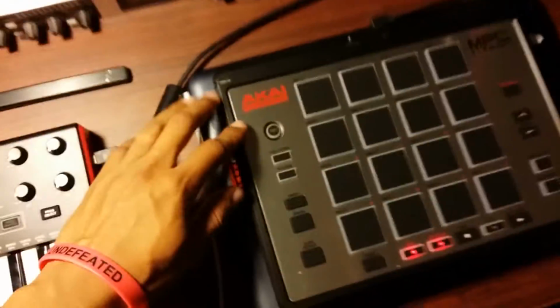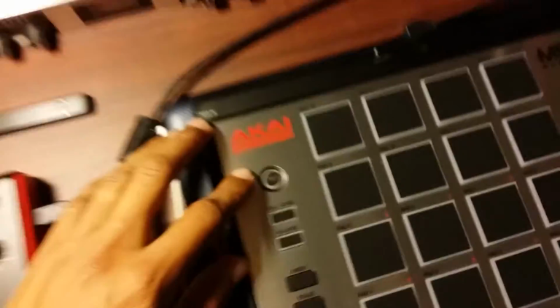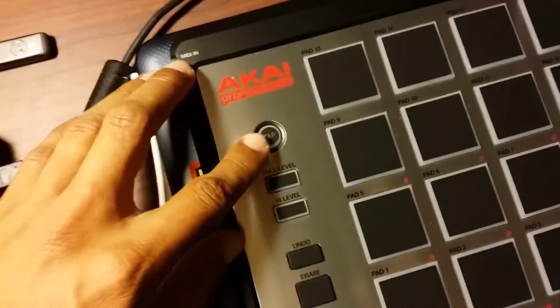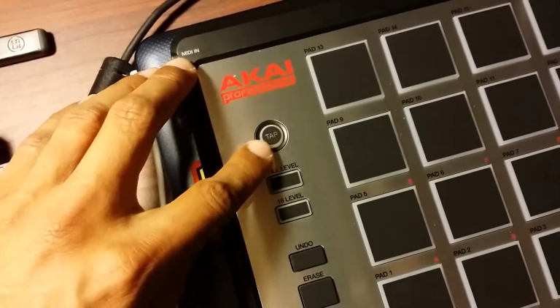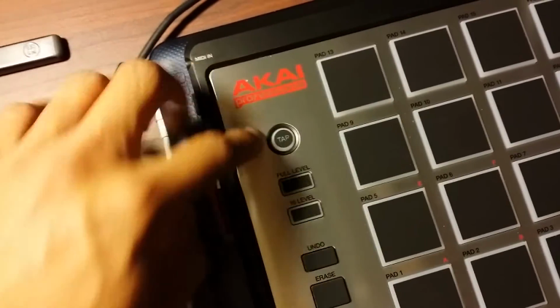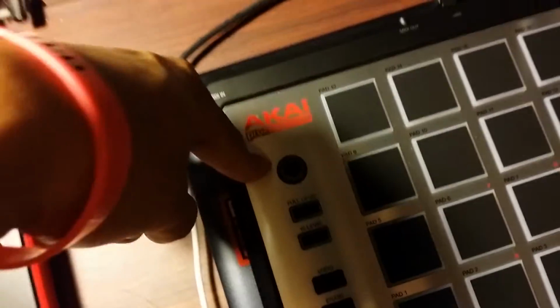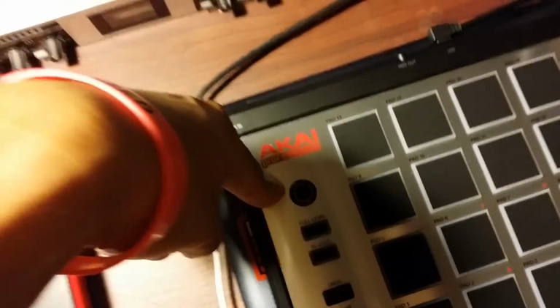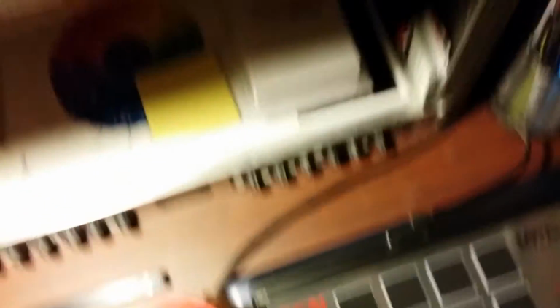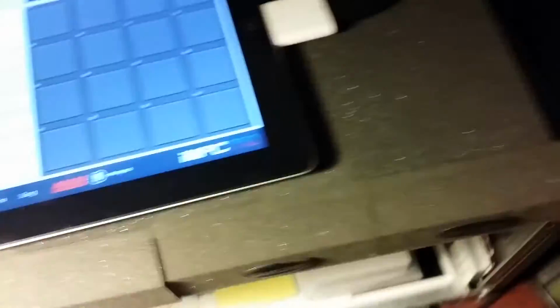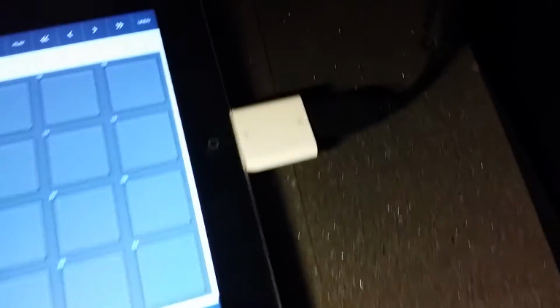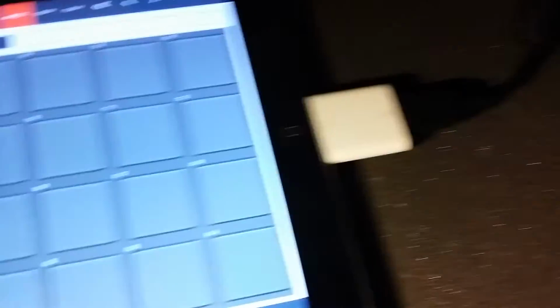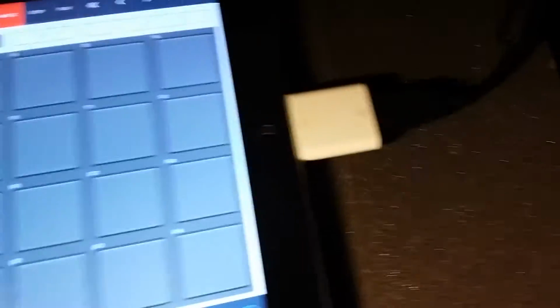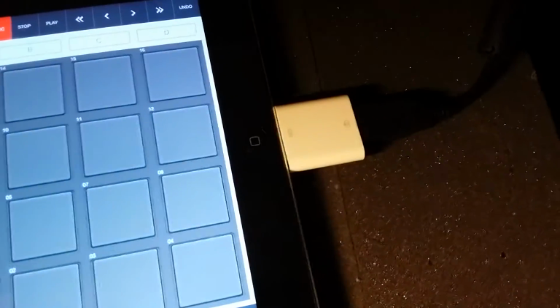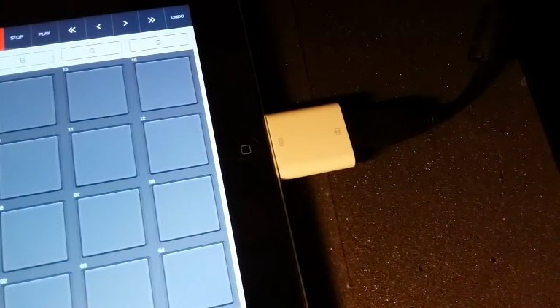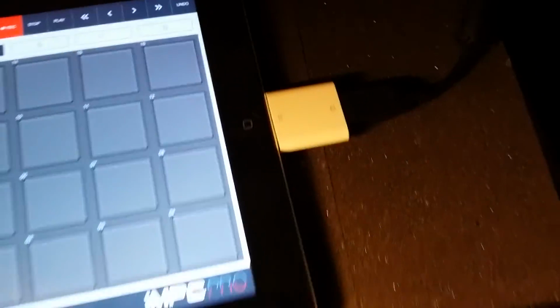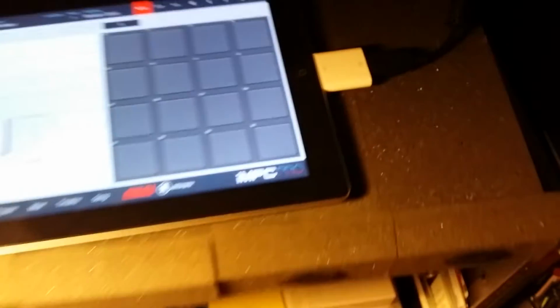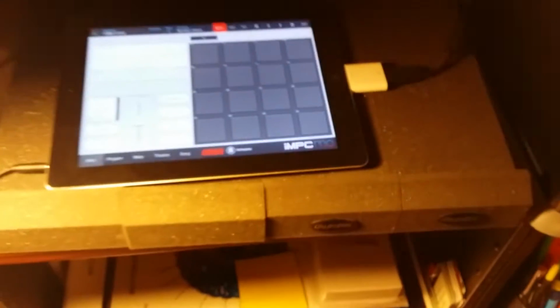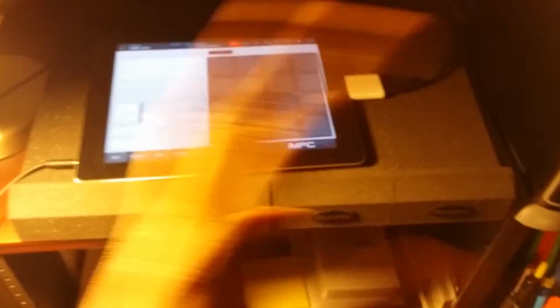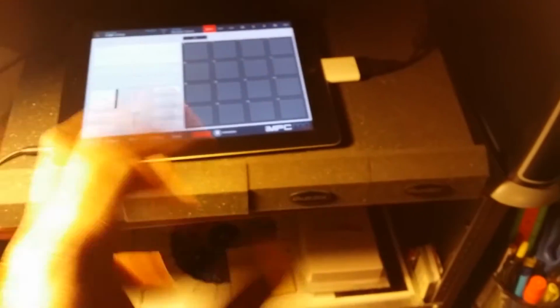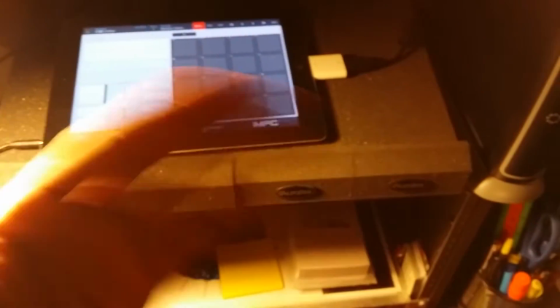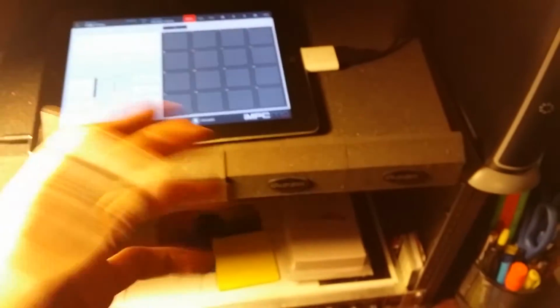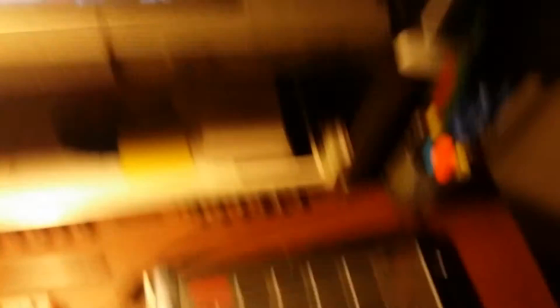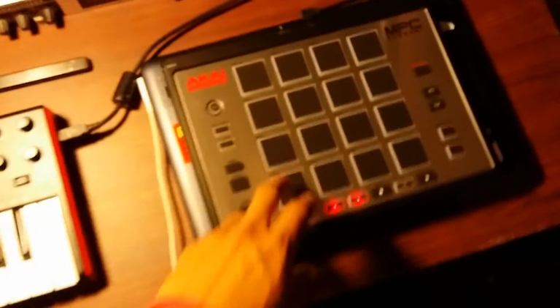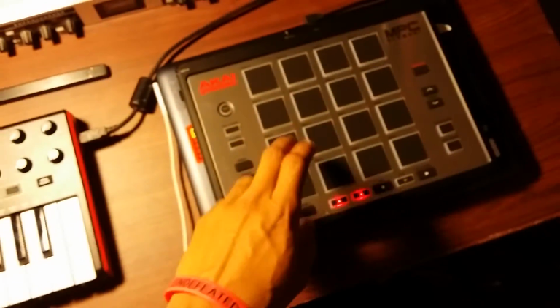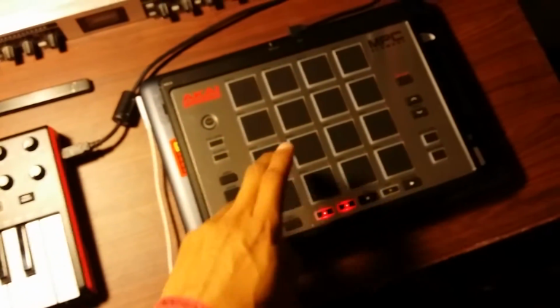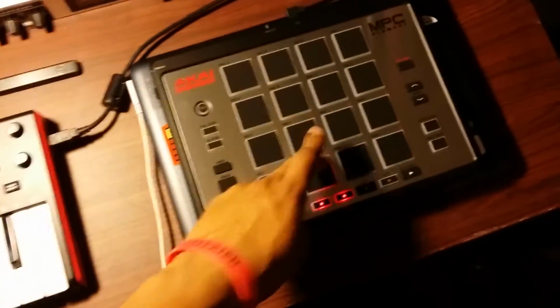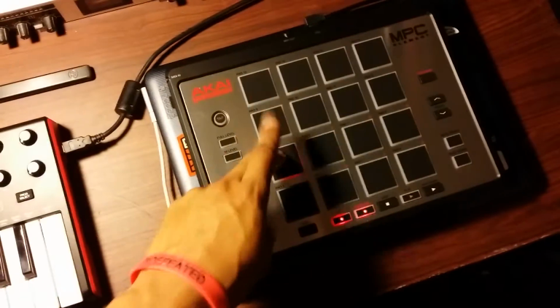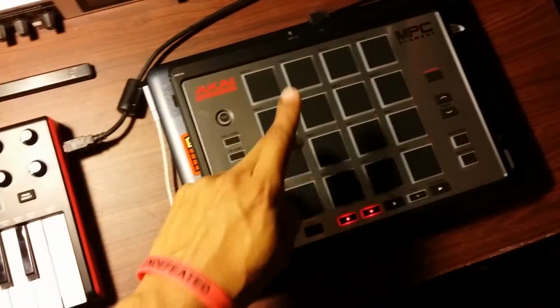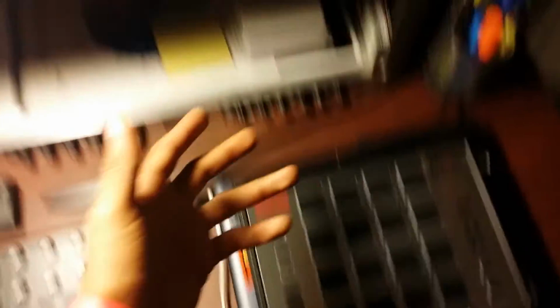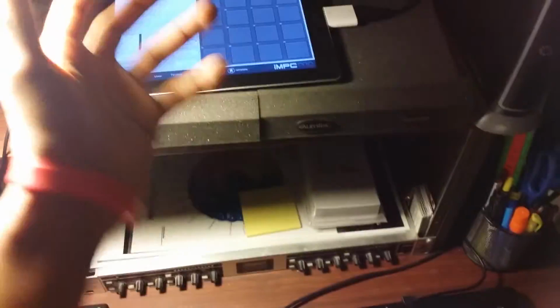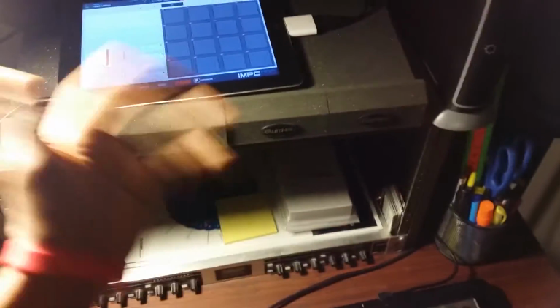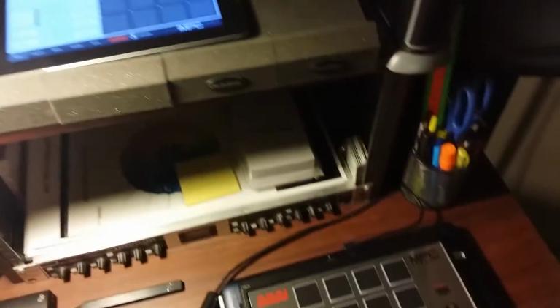you're going to want to hold down this tap button right here — hold it down while you plug in your camera connection — and once that's done, it's now connected and works perfectly in sync.